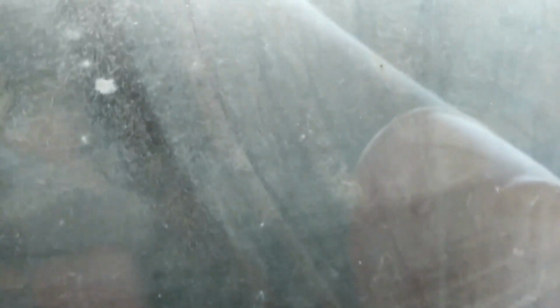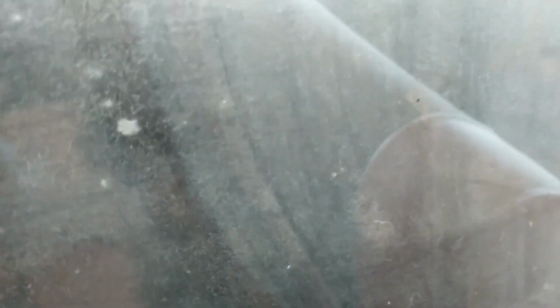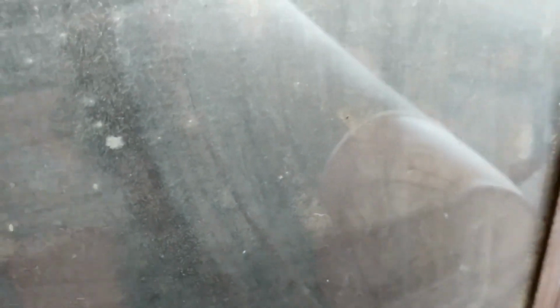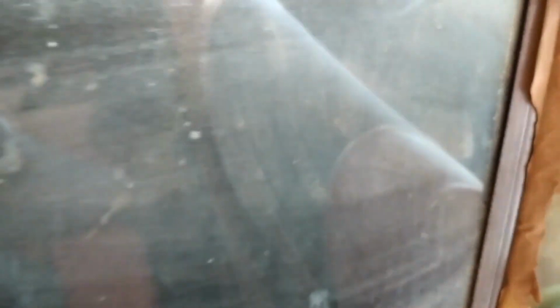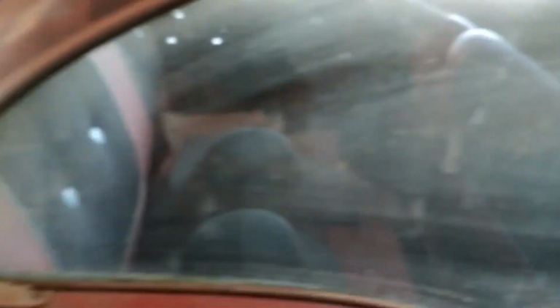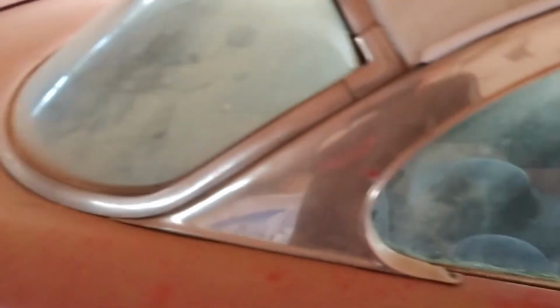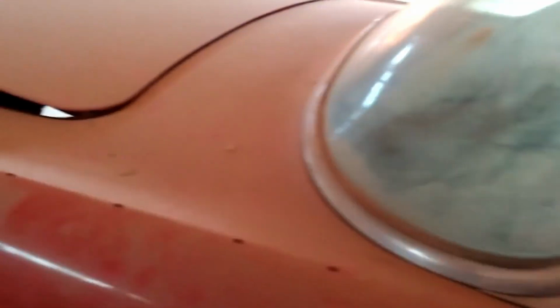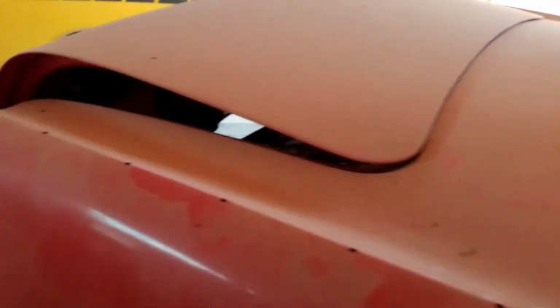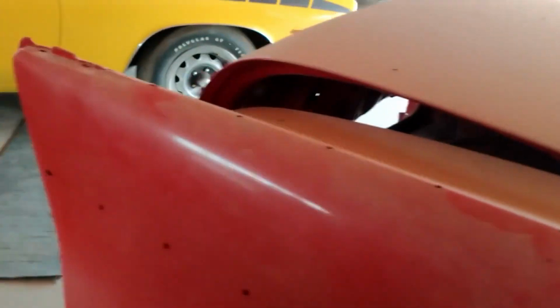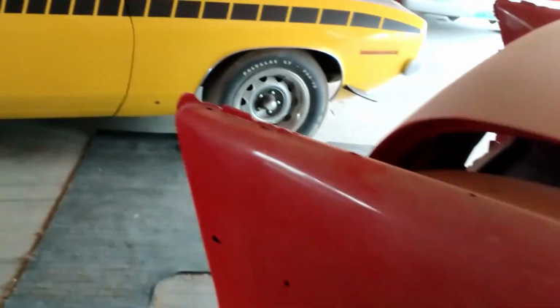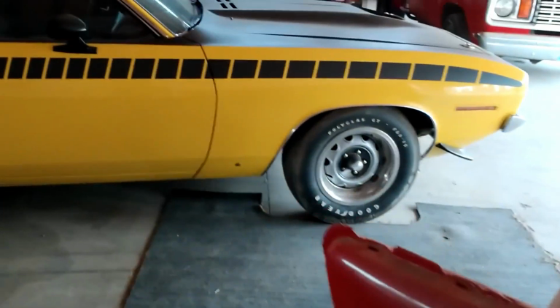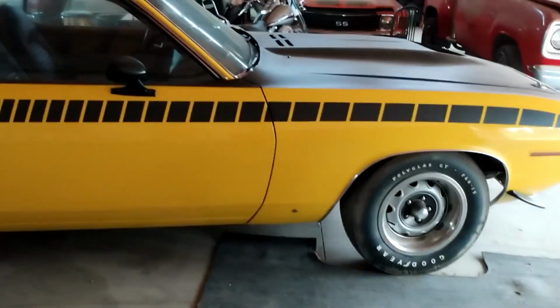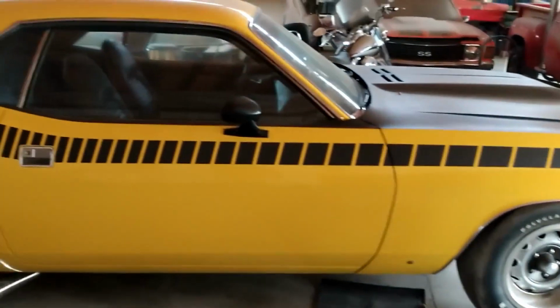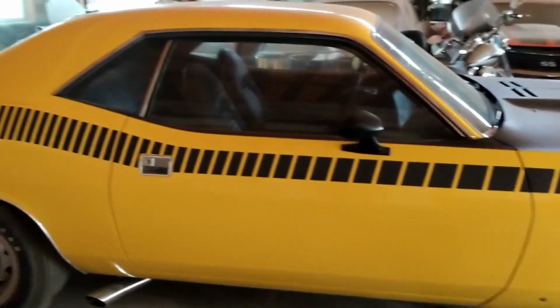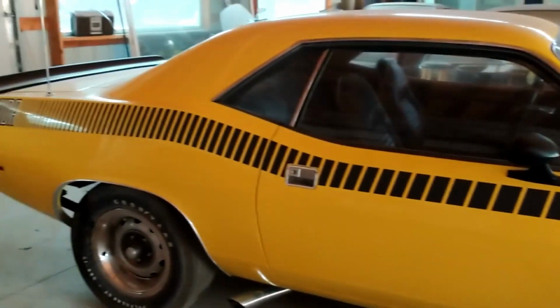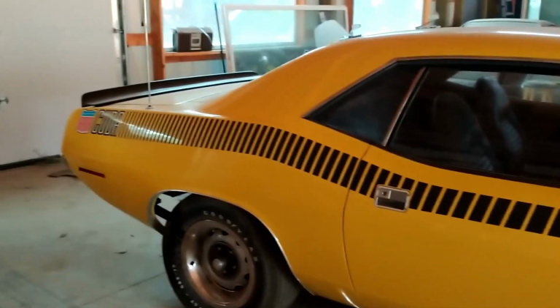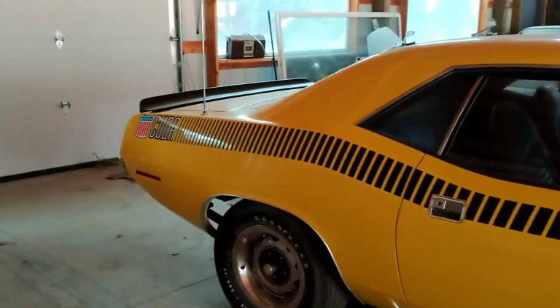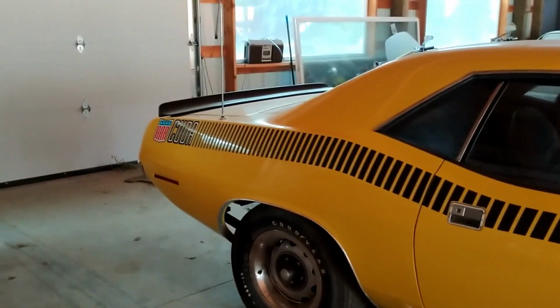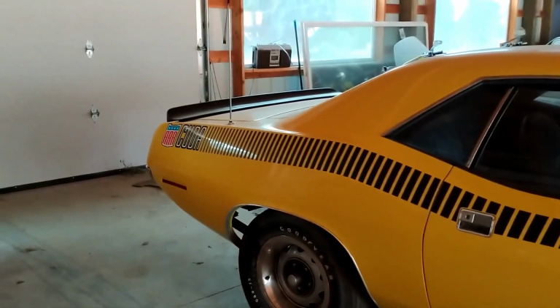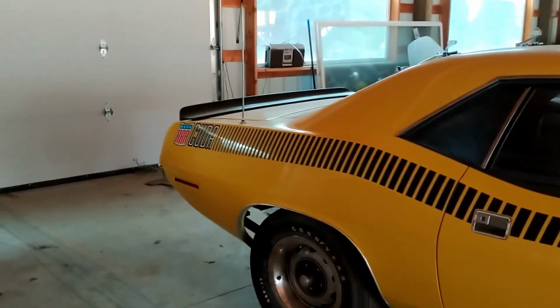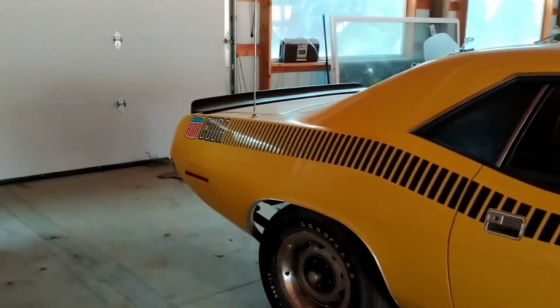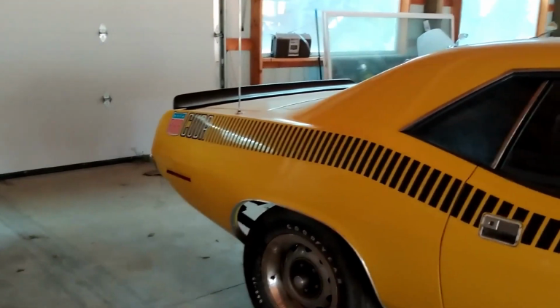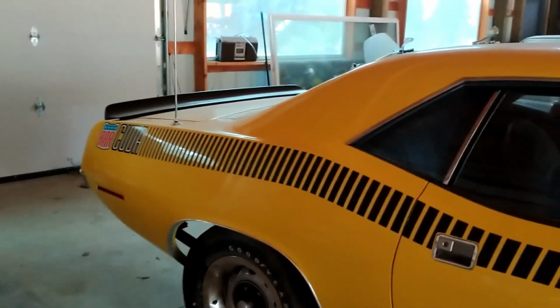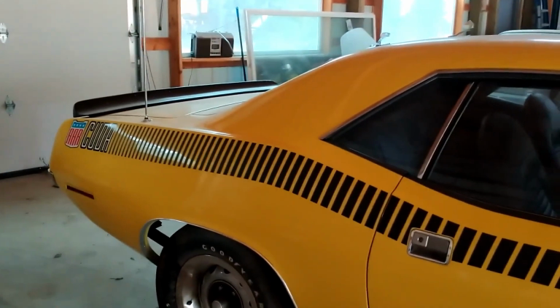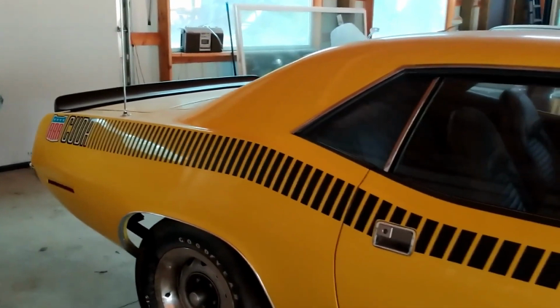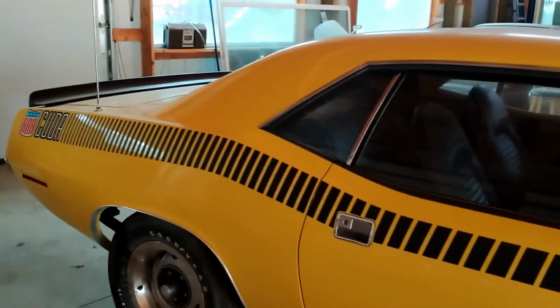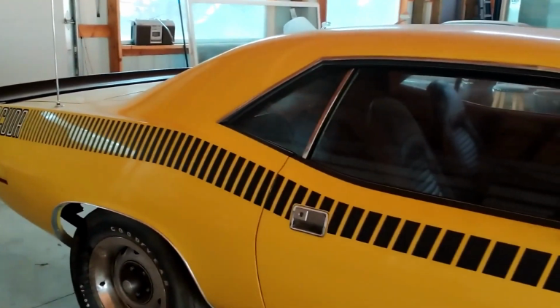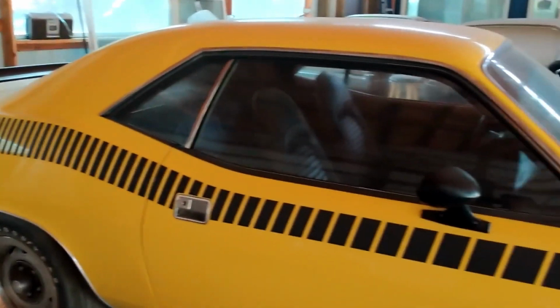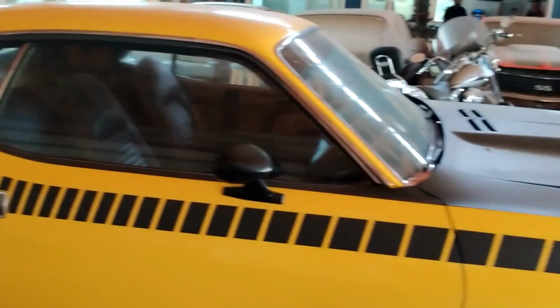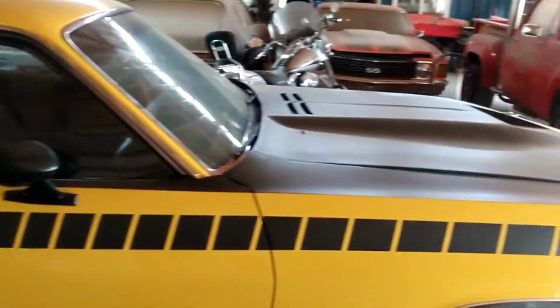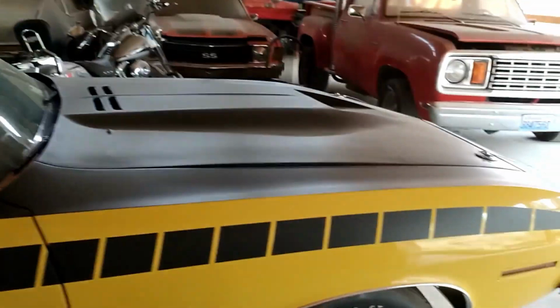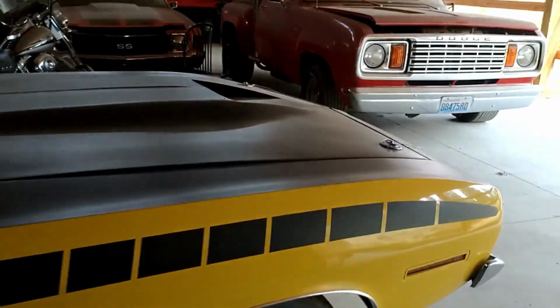What do we have? It's a four-speed car - of course, four-speed. Another Cuda - that's an AAR Cuda. So that goes with the ta Cuda he just got back.